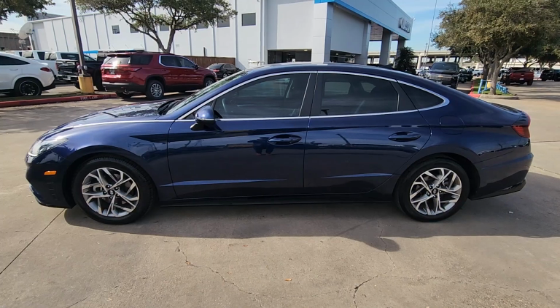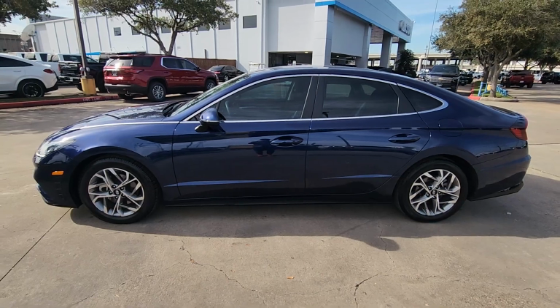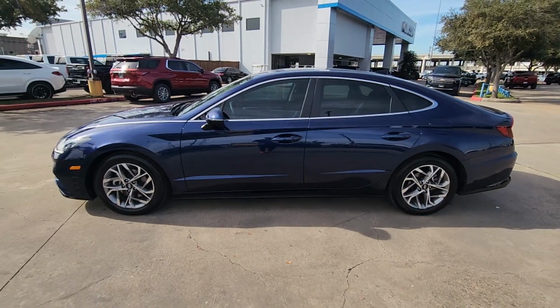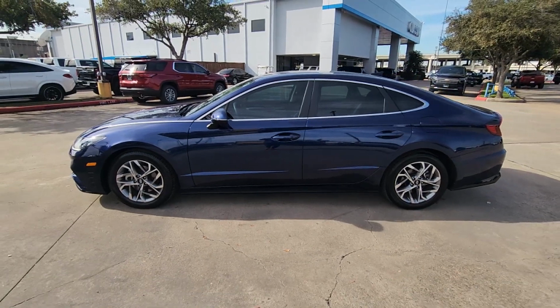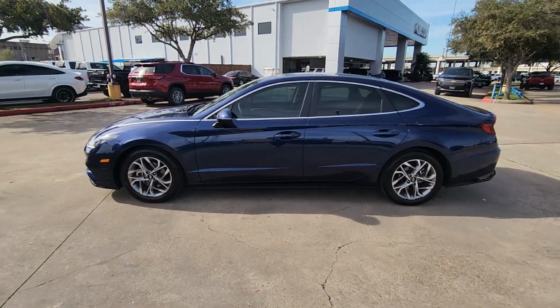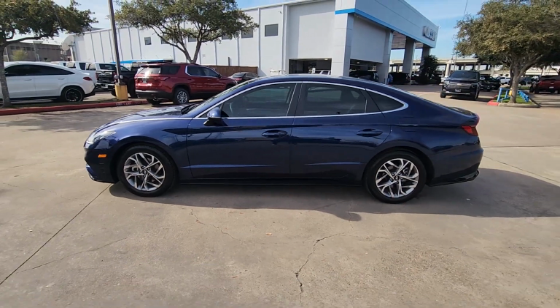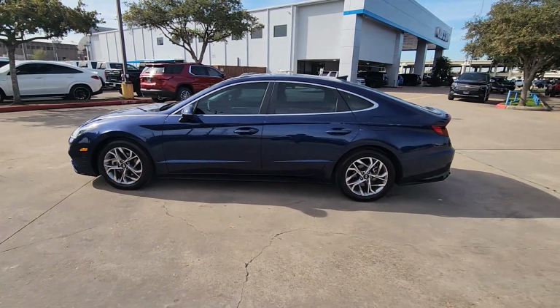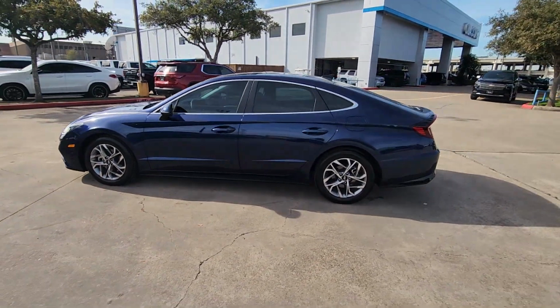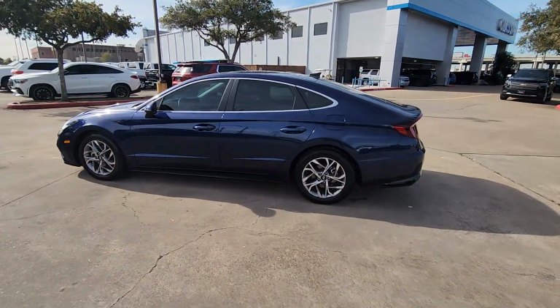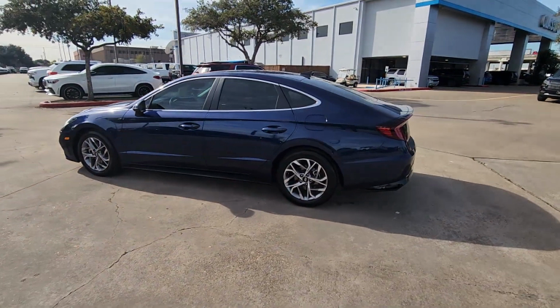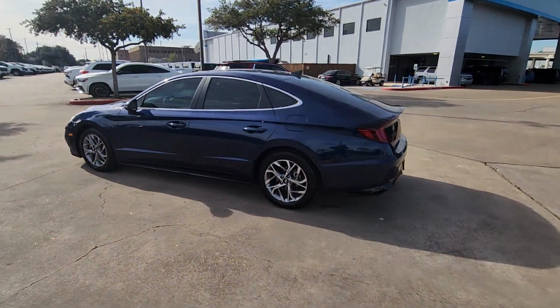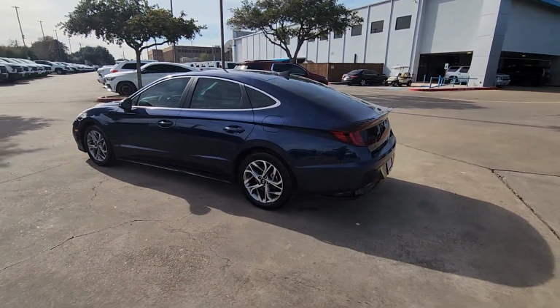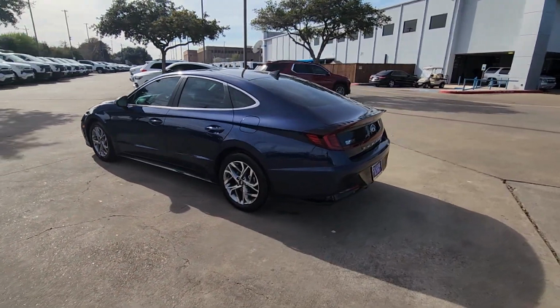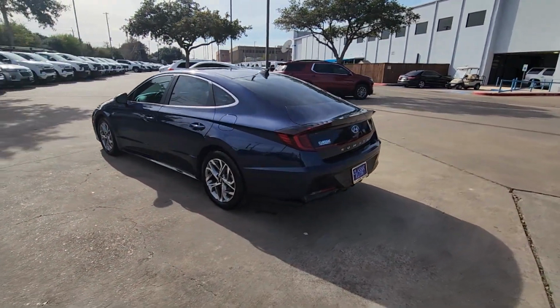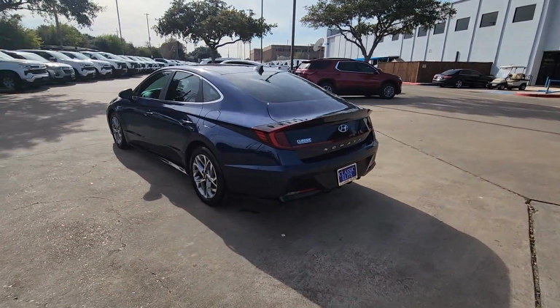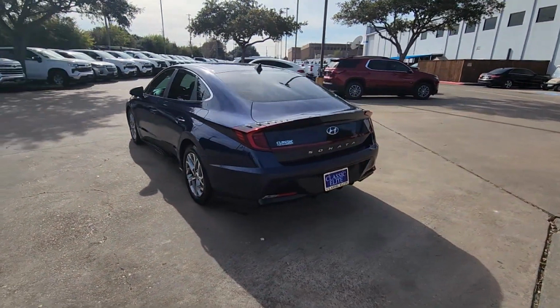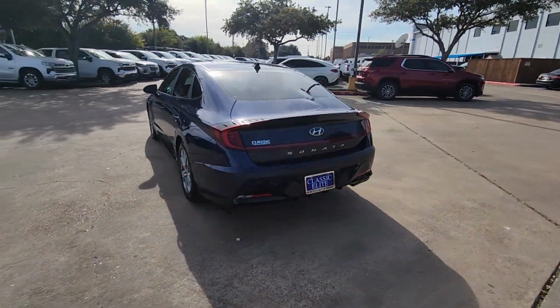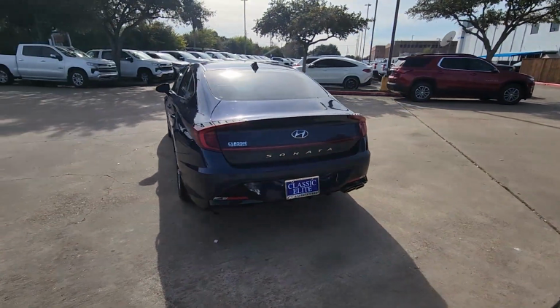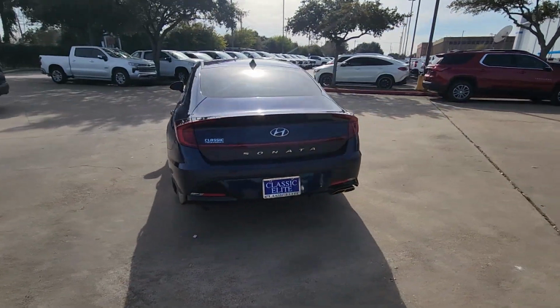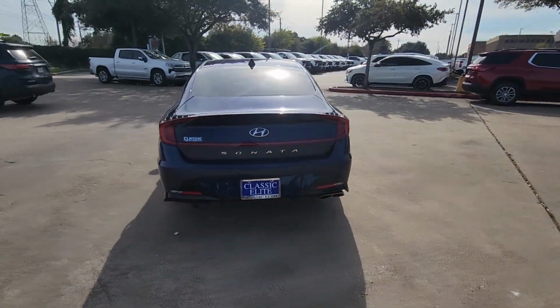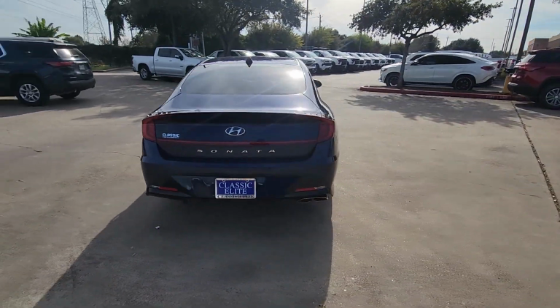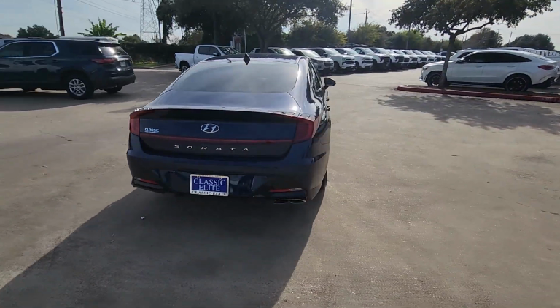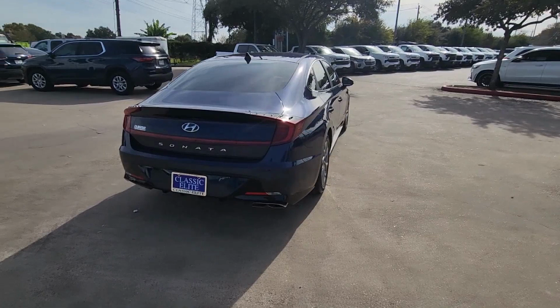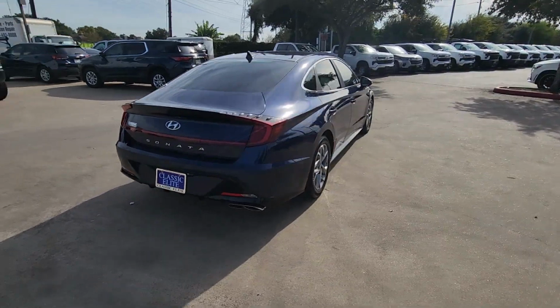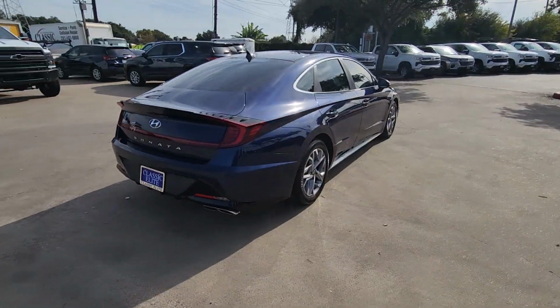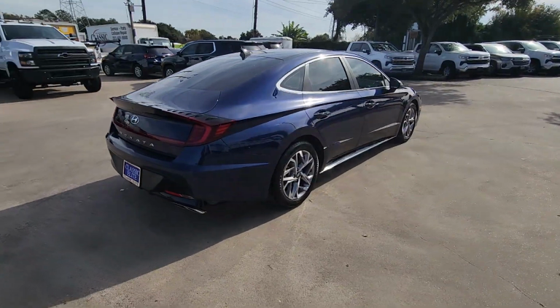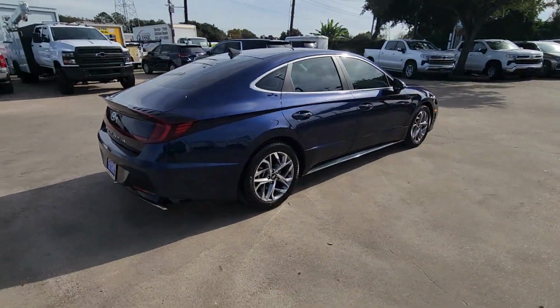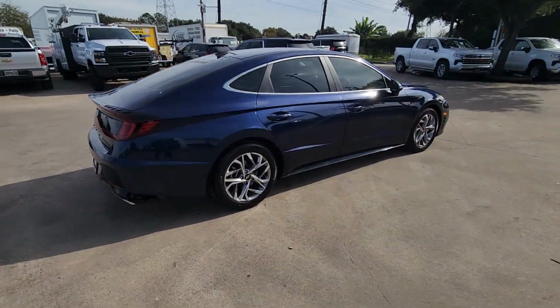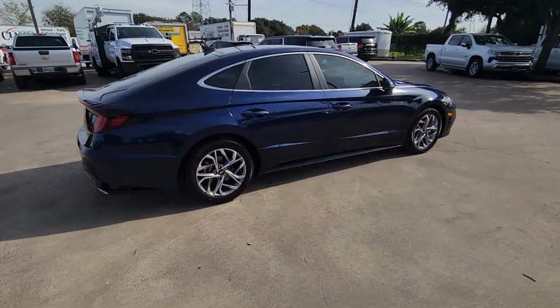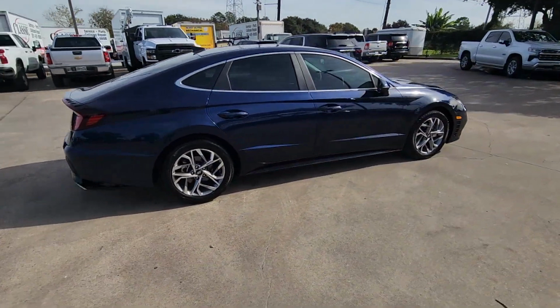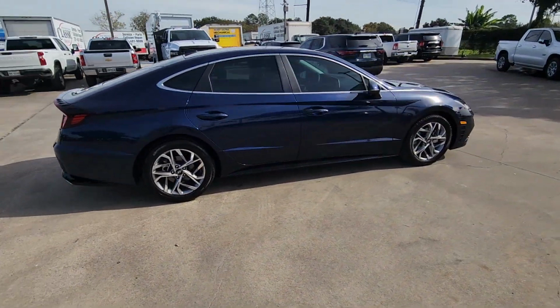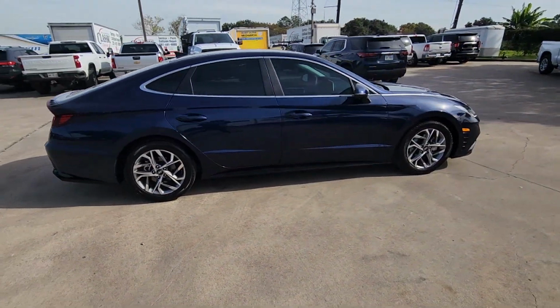Your next car could be the 2021 Hyundai Sonata. With less than 20,000 miles on the odometer, this vehicle stands out from the rest. This well-built, stylish Sonata delivers the best in family sedan comfort.